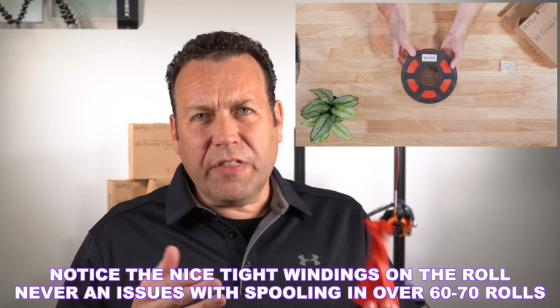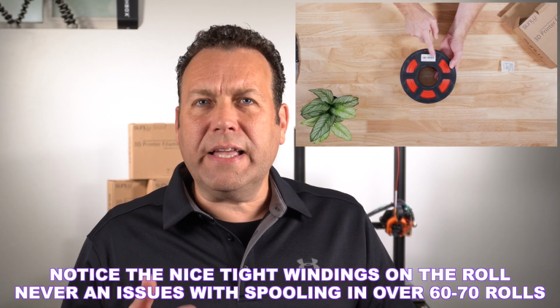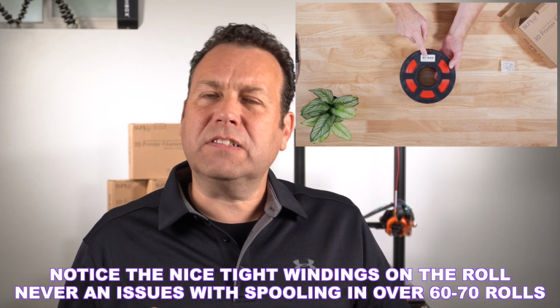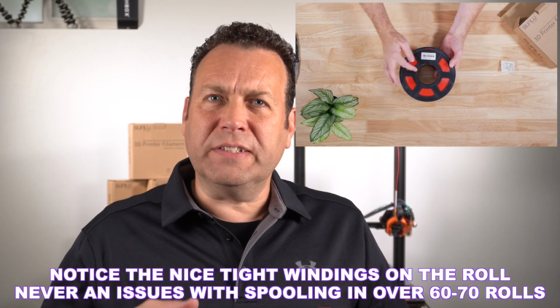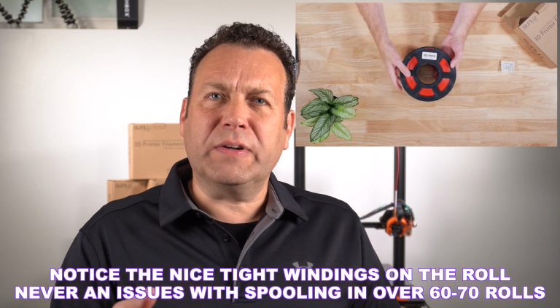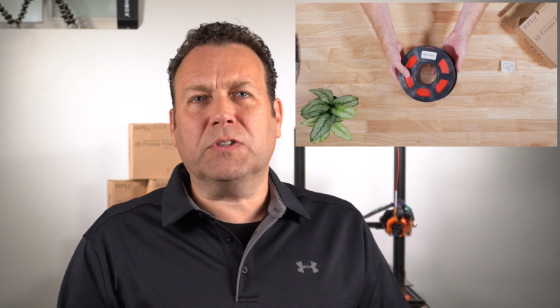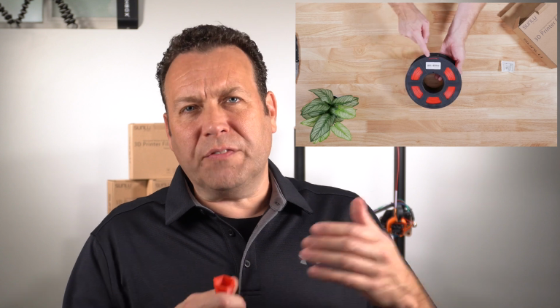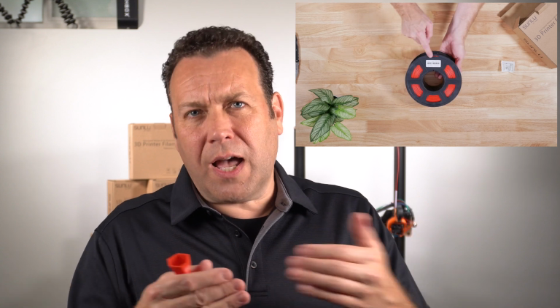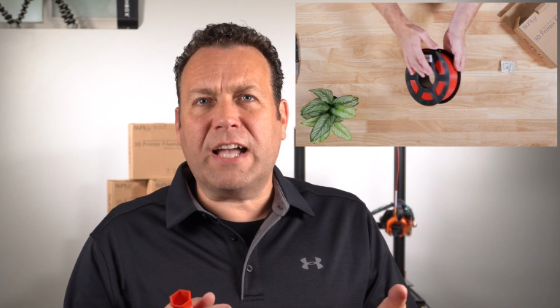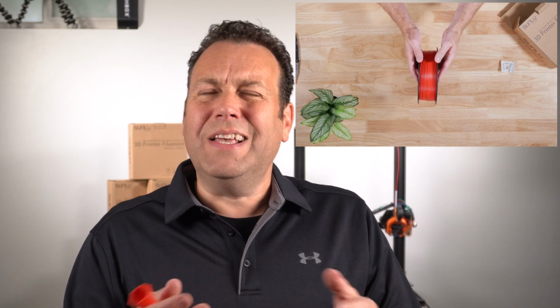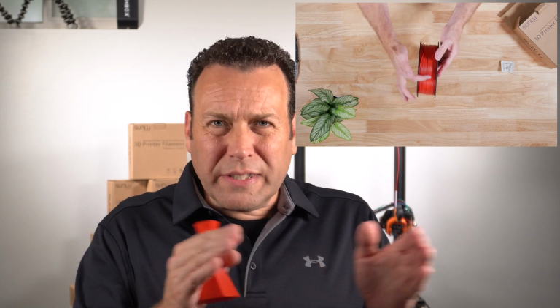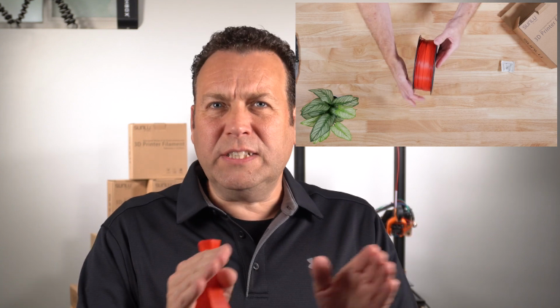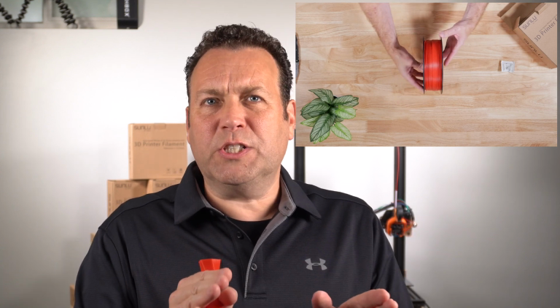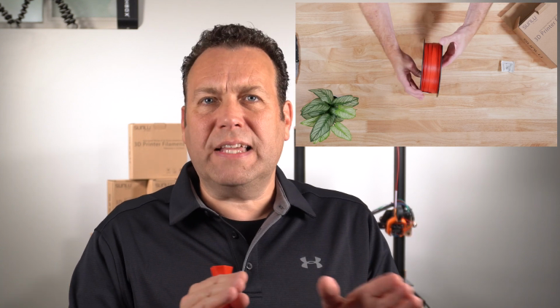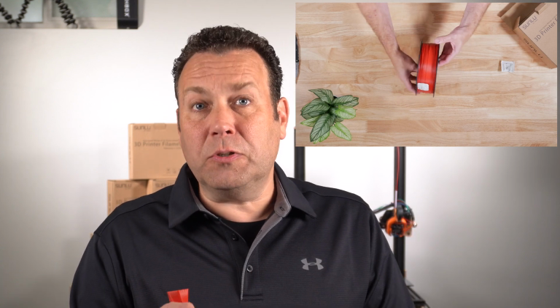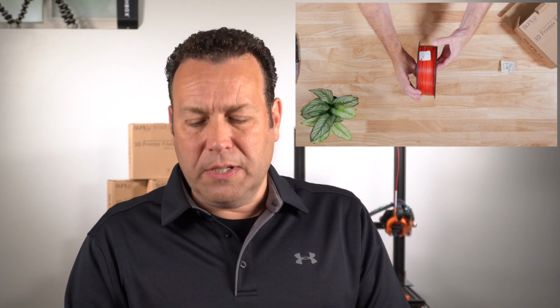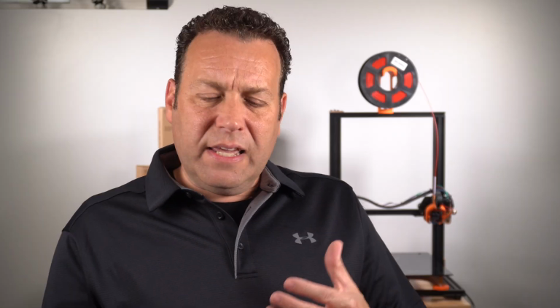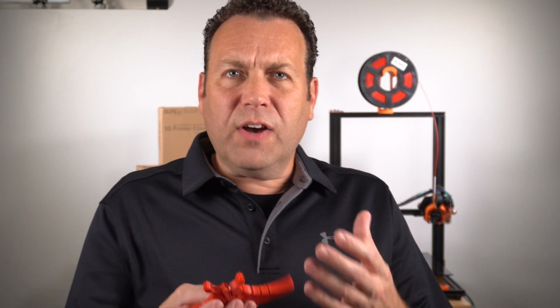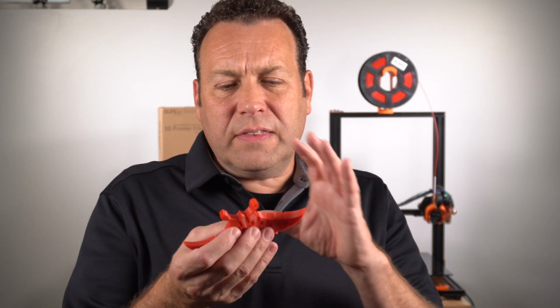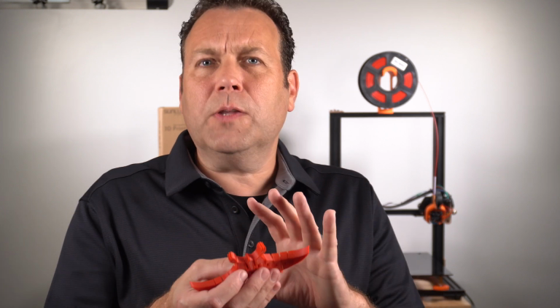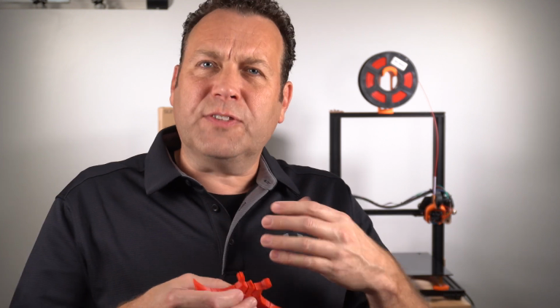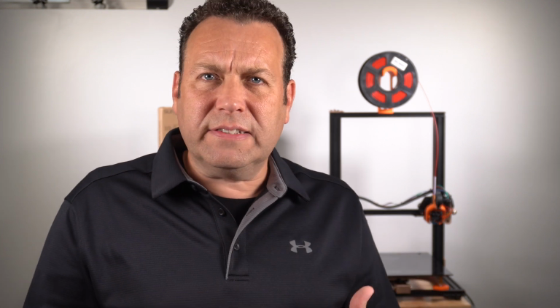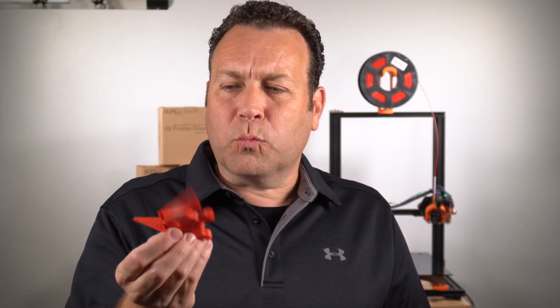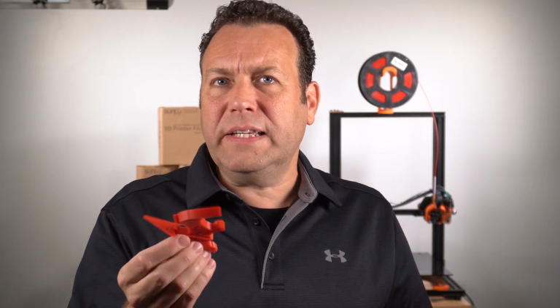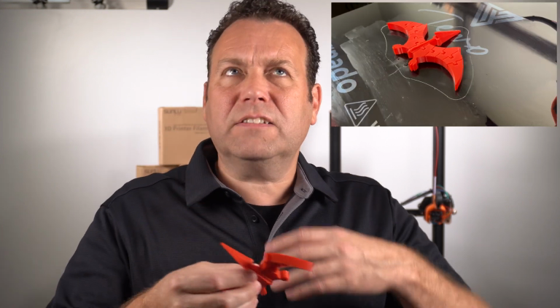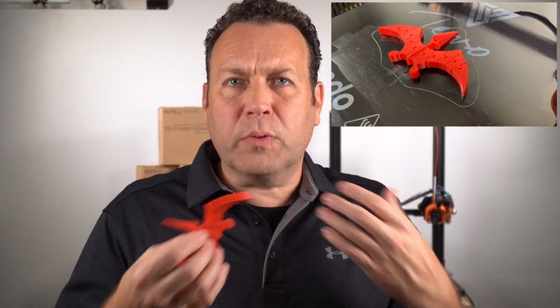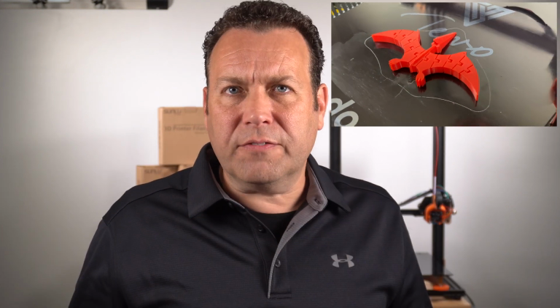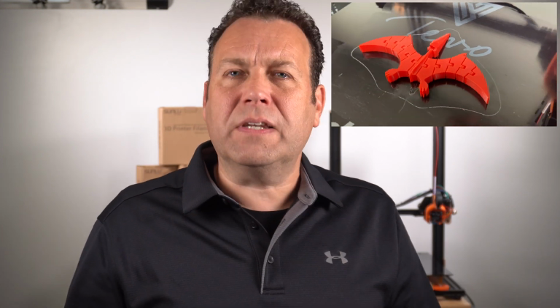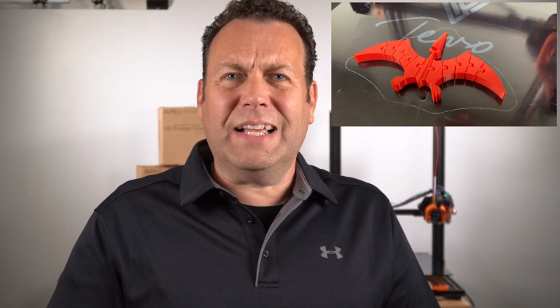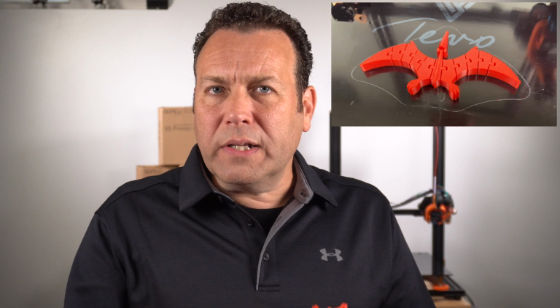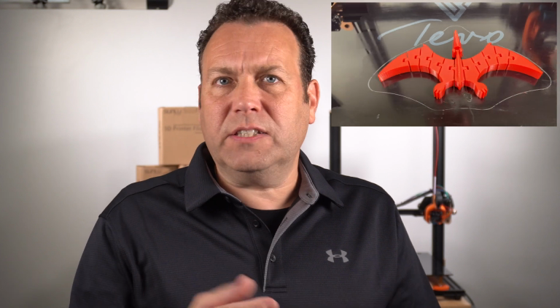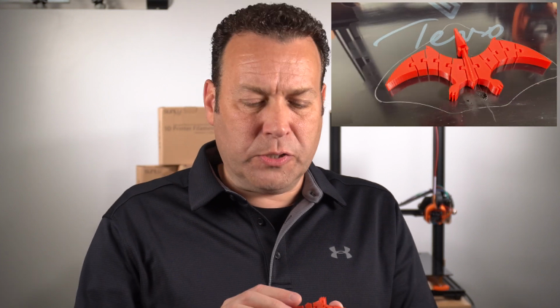One of the things I like about Sunlue is it's very similar to a lot of the other top manufacturers and I really don't need to change up my settings too much. I find that this filament is very consistent, really nice printing filament and it has a really nice finish to it.